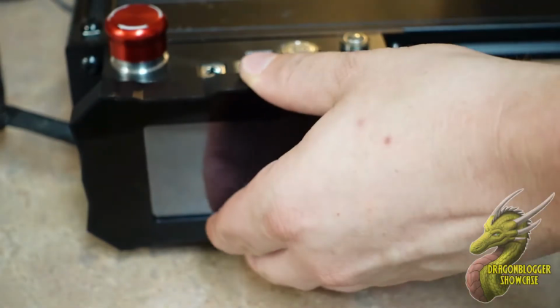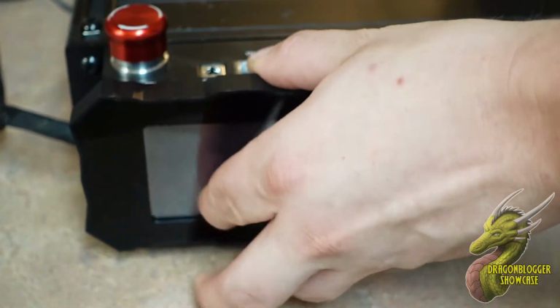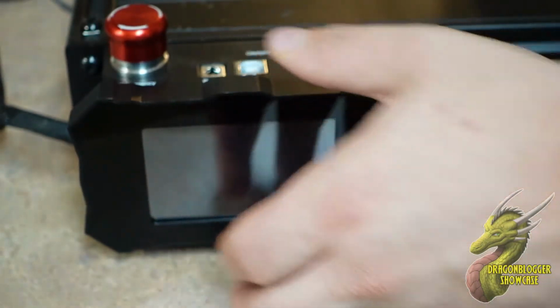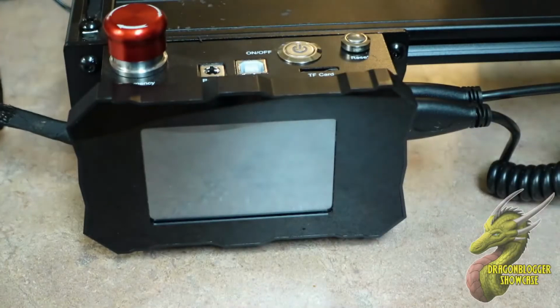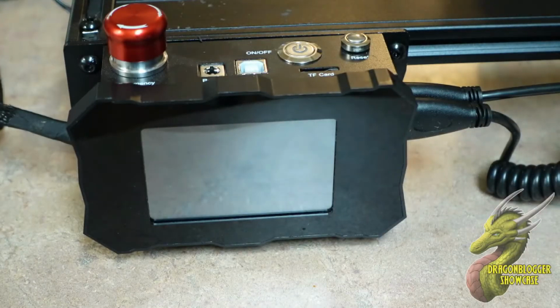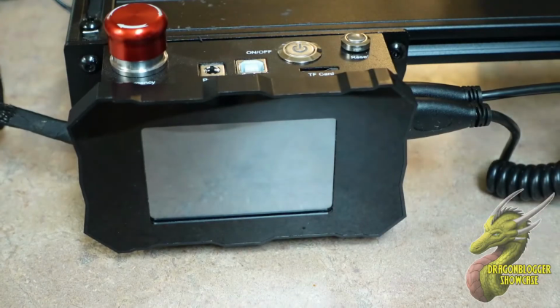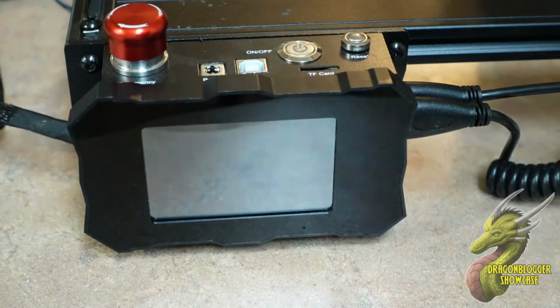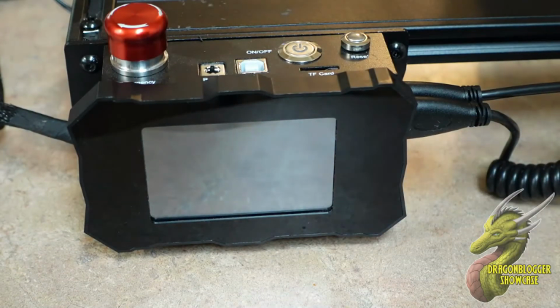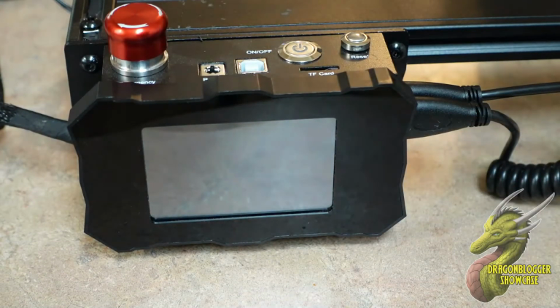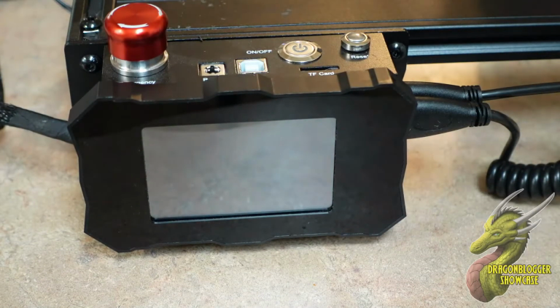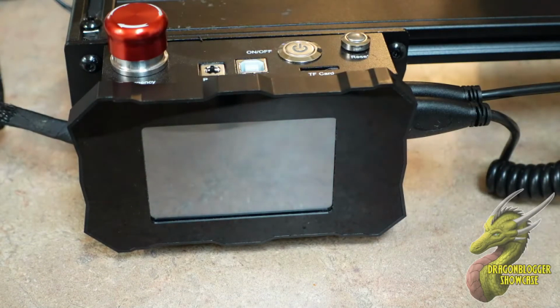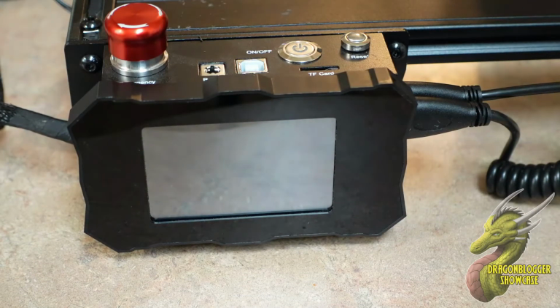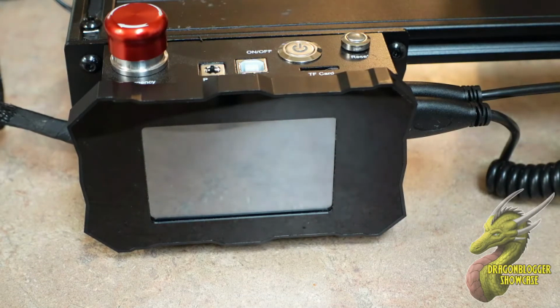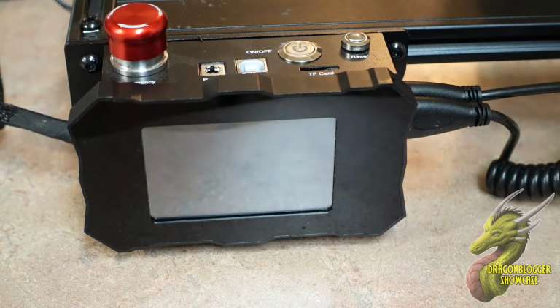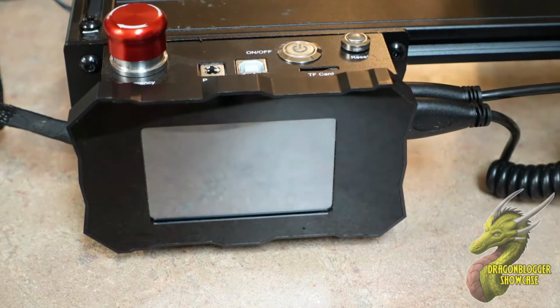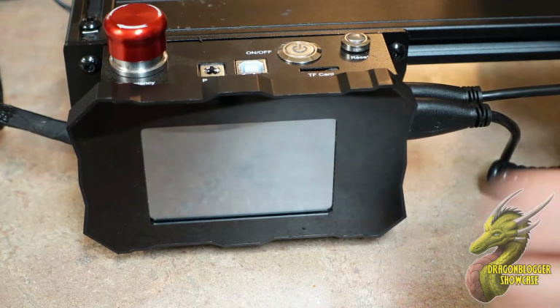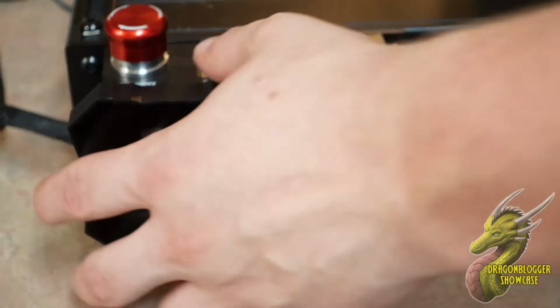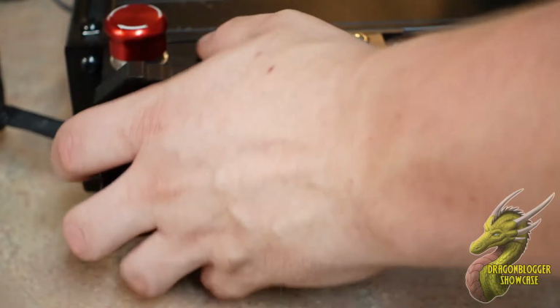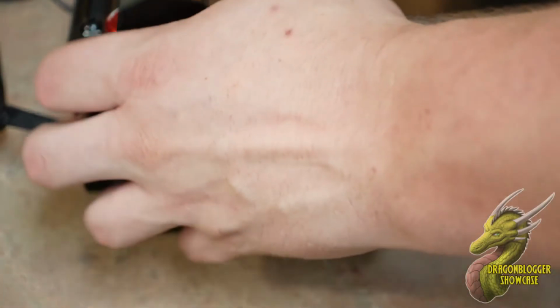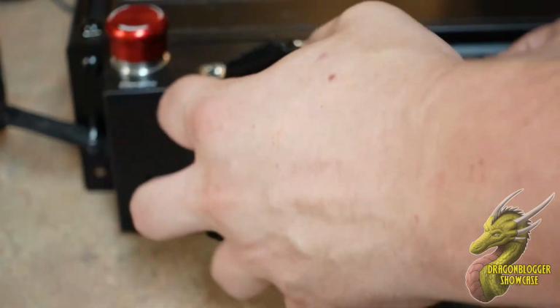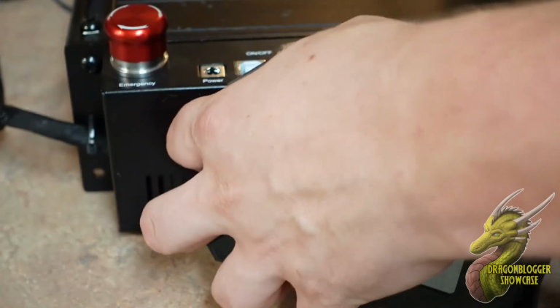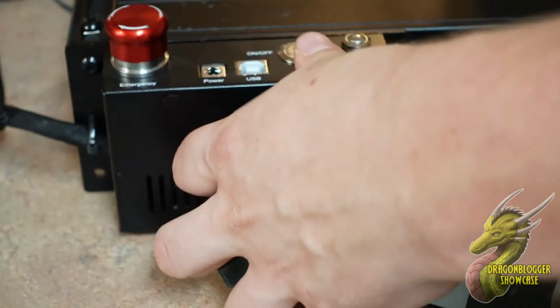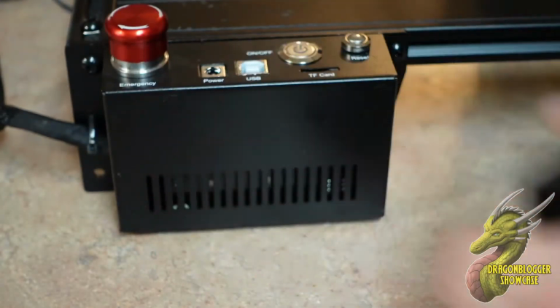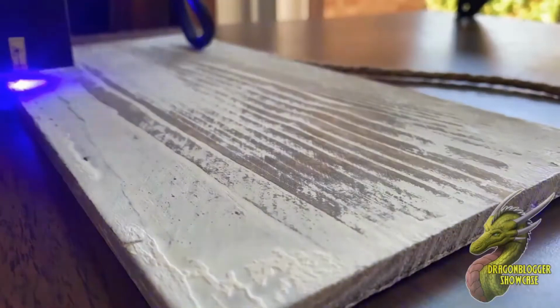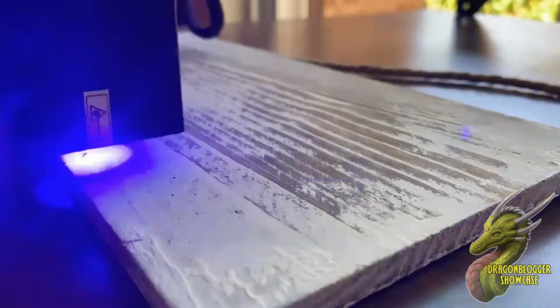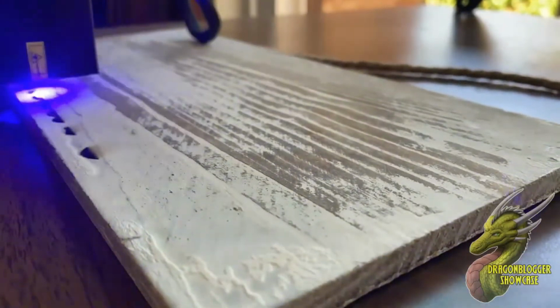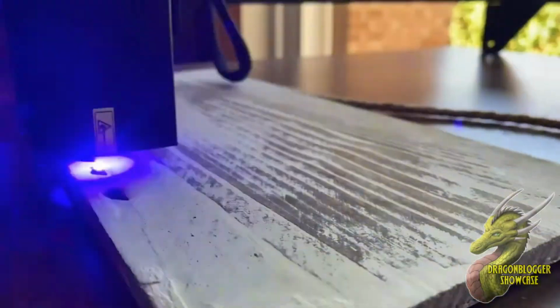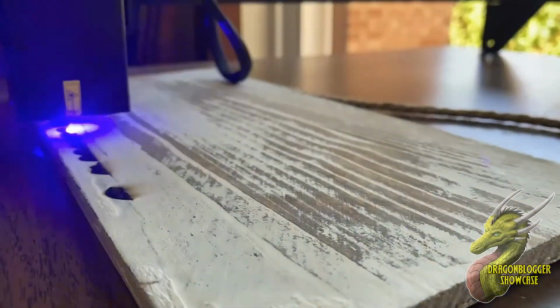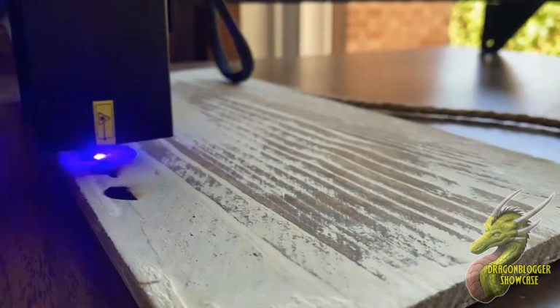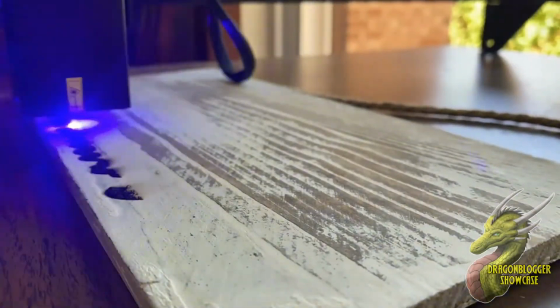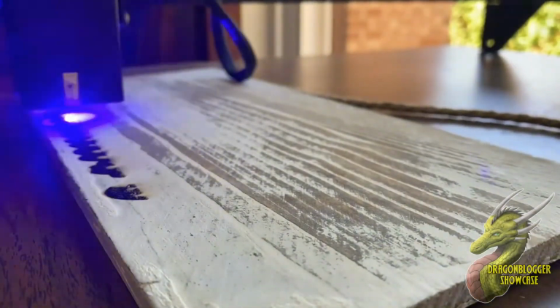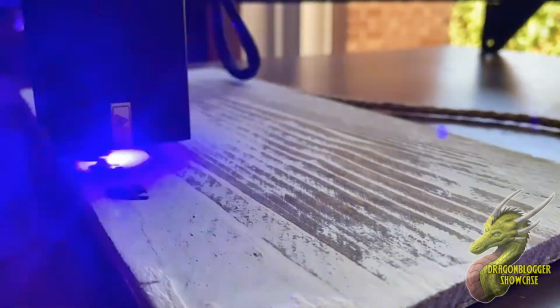One of the coolest things about this laser engraver is that it has an offline controller, so you do not have to have it connected to your computer running through LightBurn or LaserGRBL.